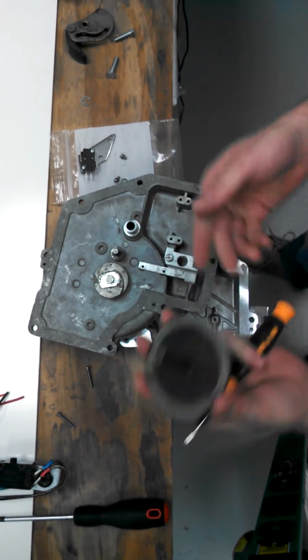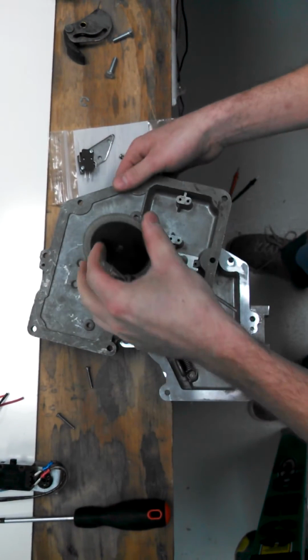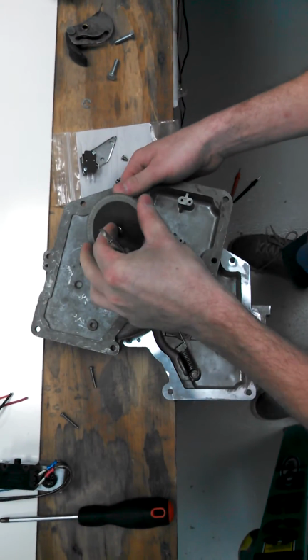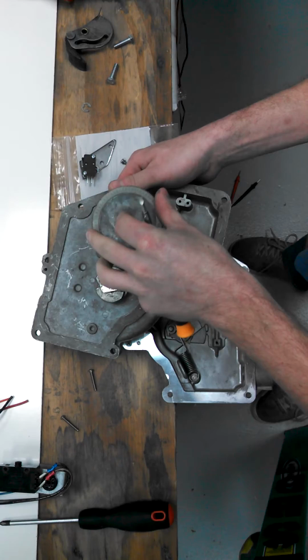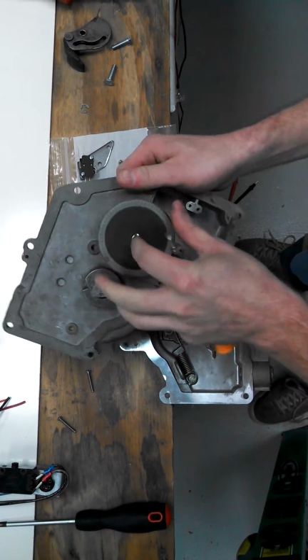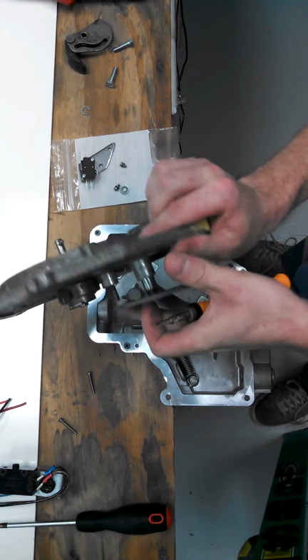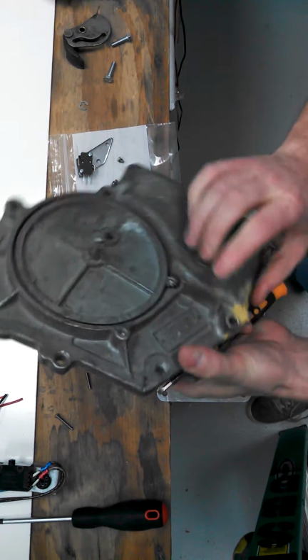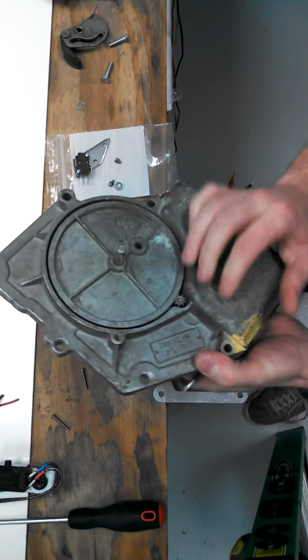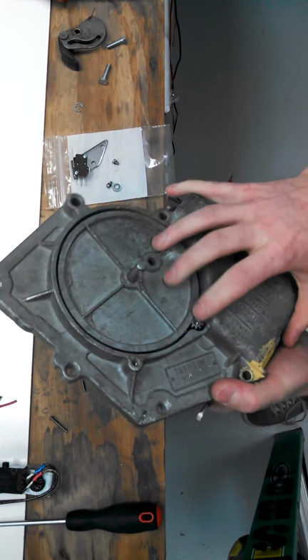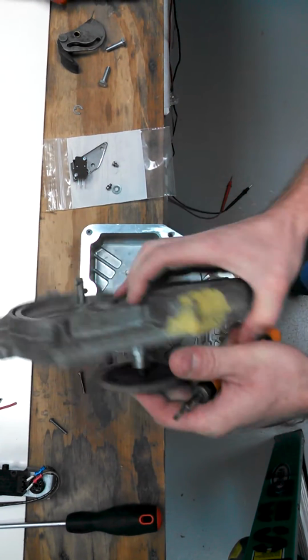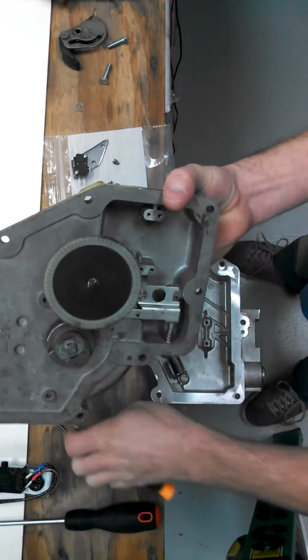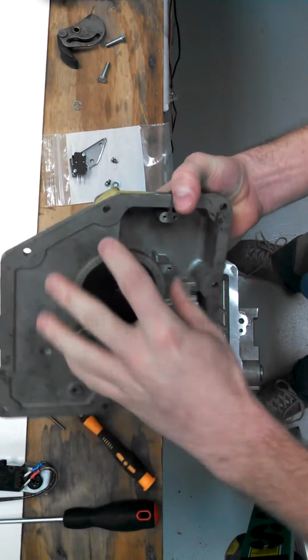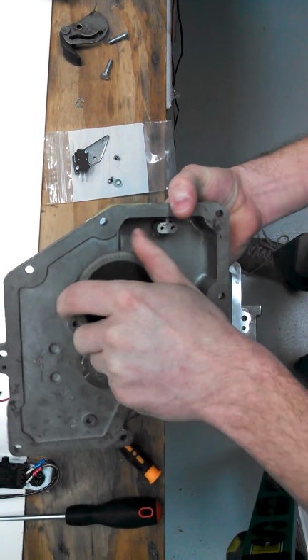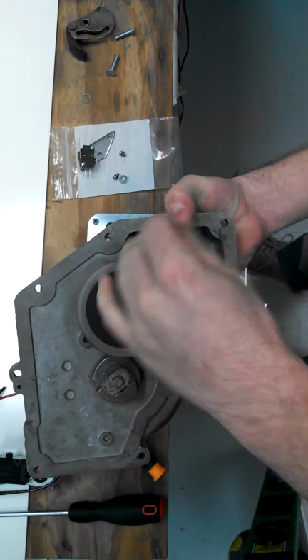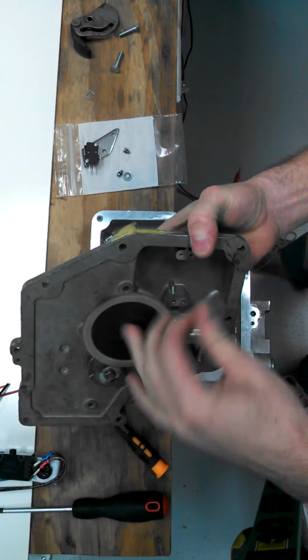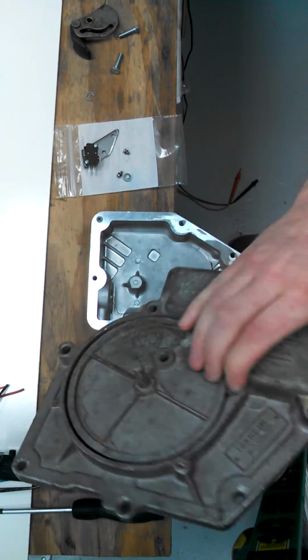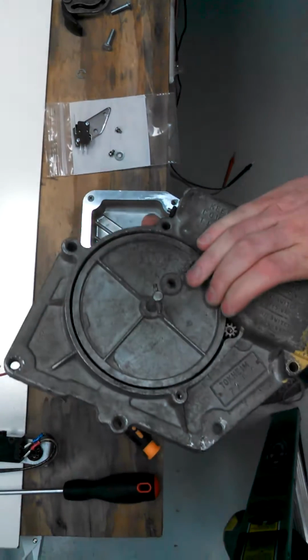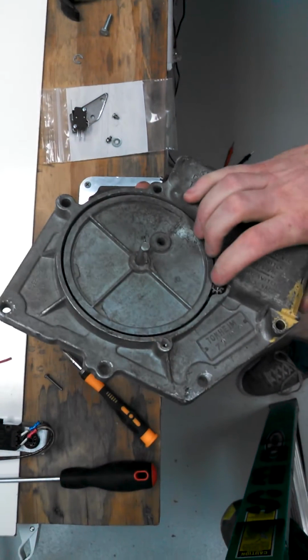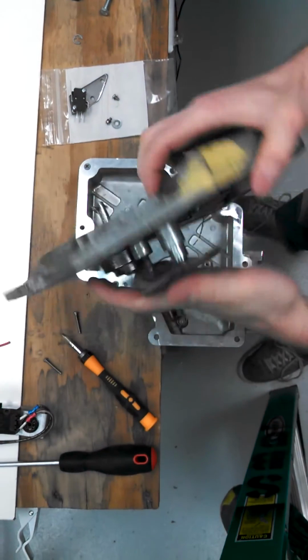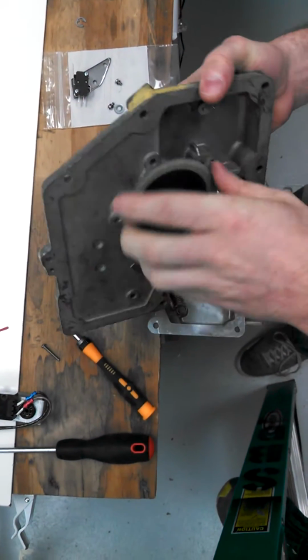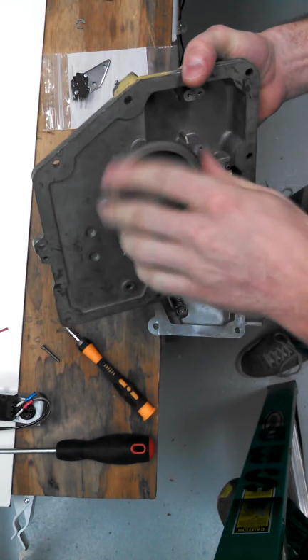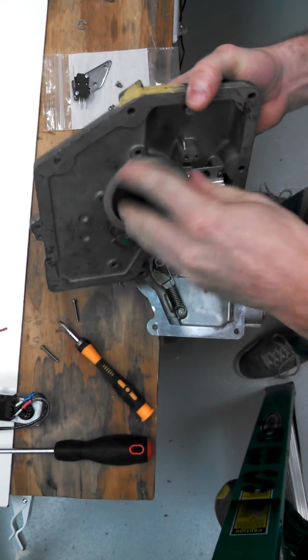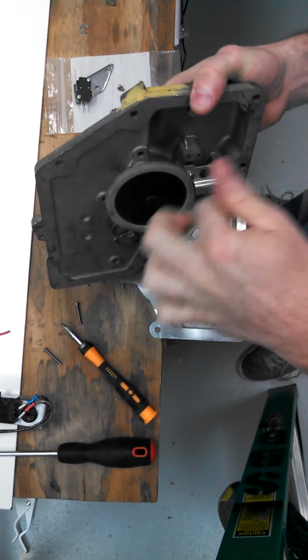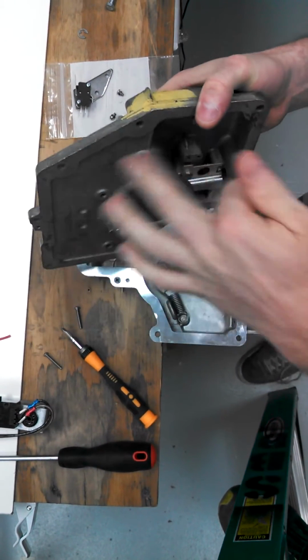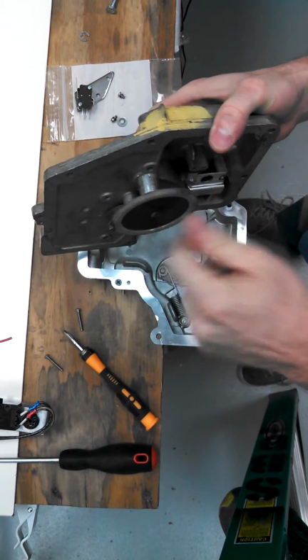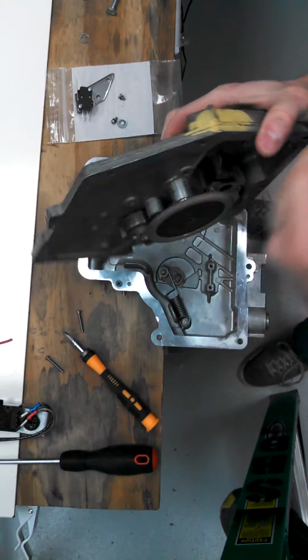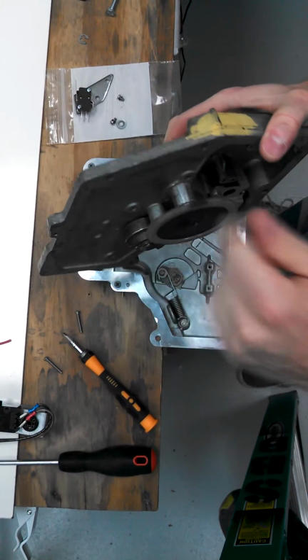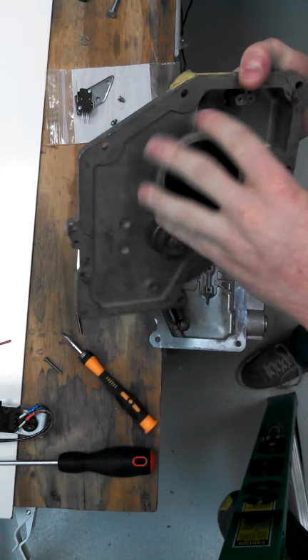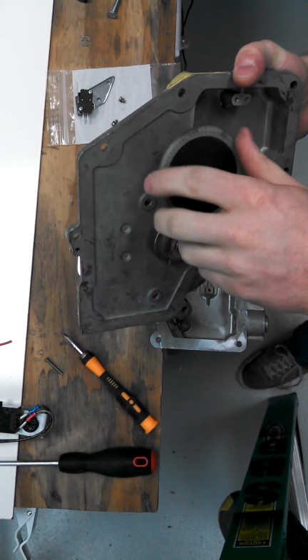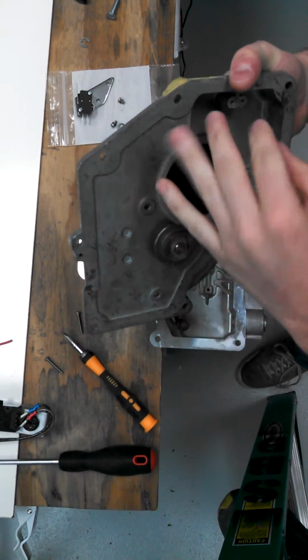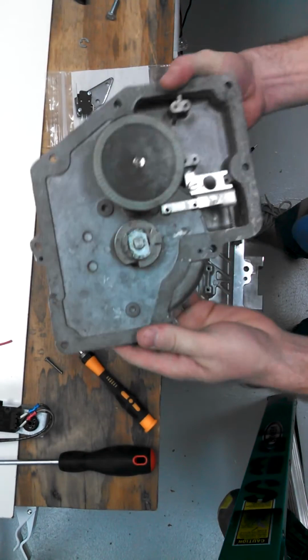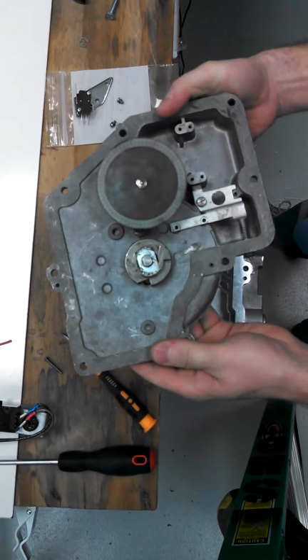Once that's removed, just take your gear, slide it back down in here. You want to hold your gear there and it just screws back into place. And now that's been modified.